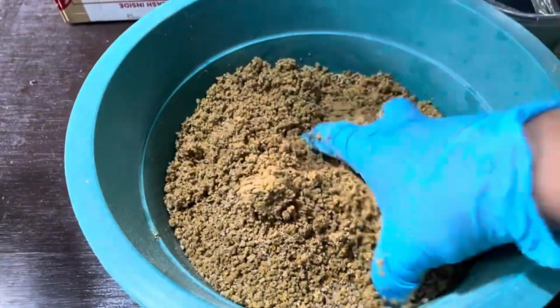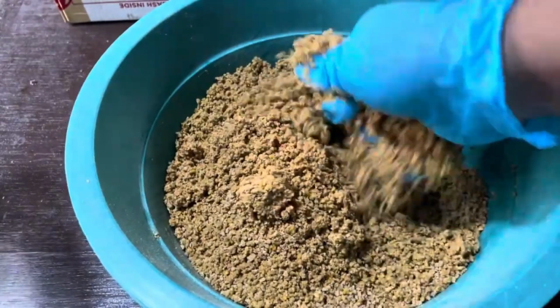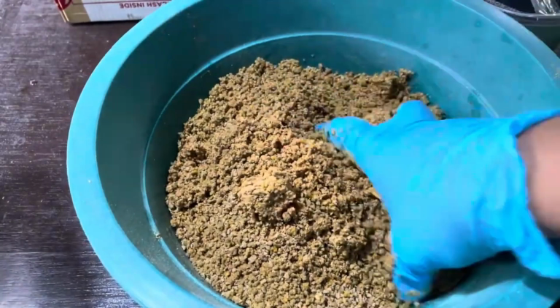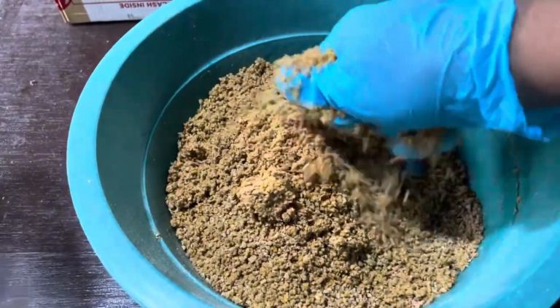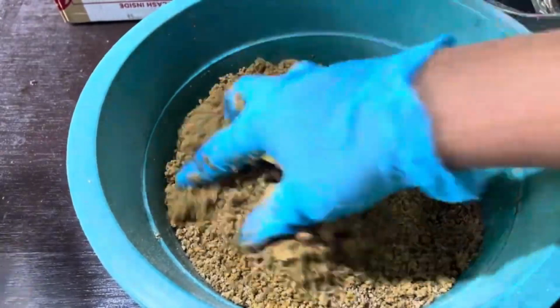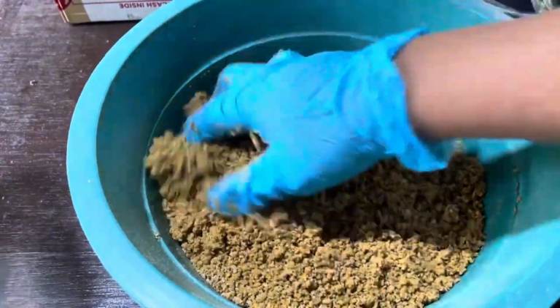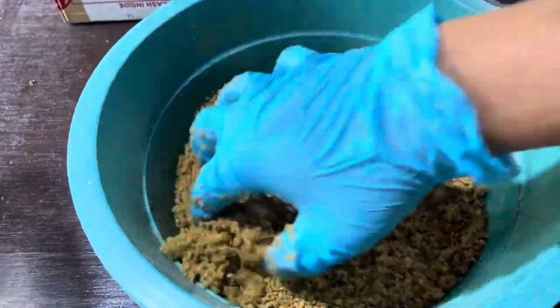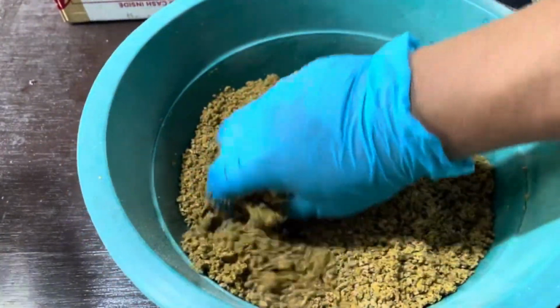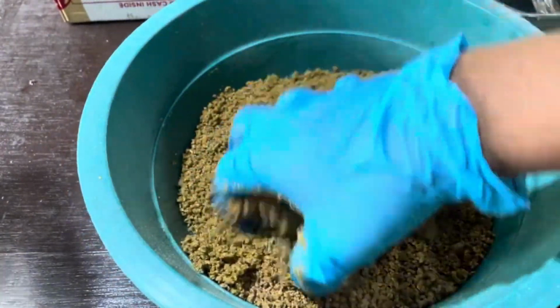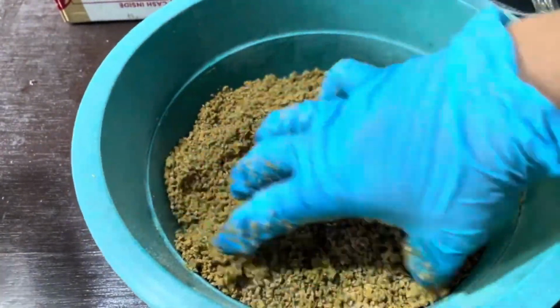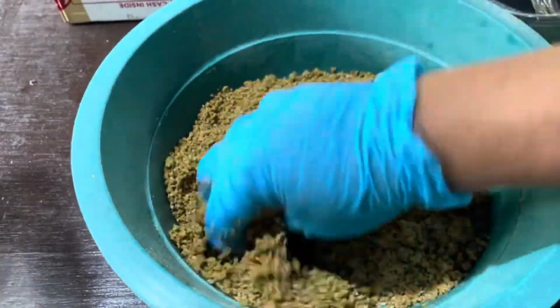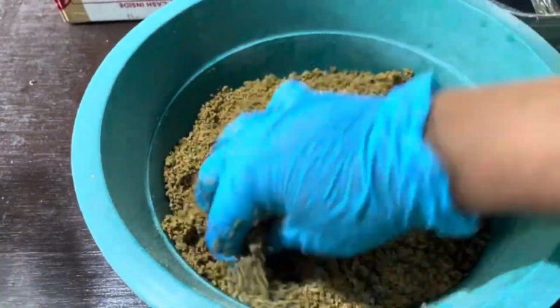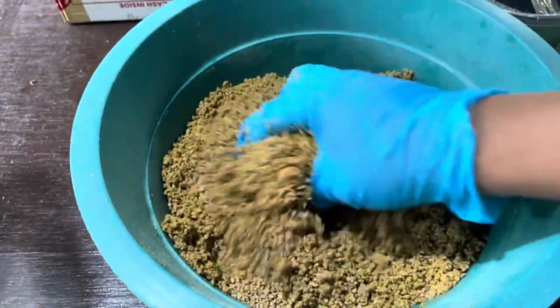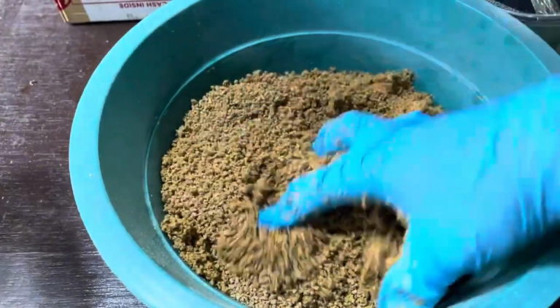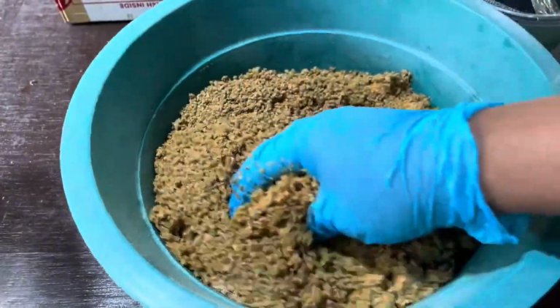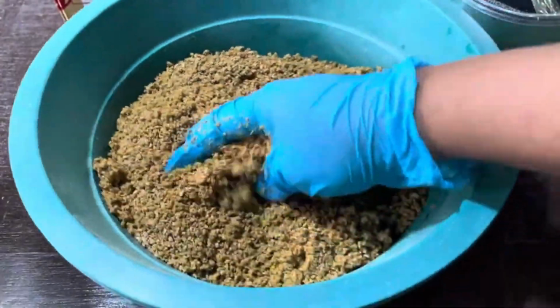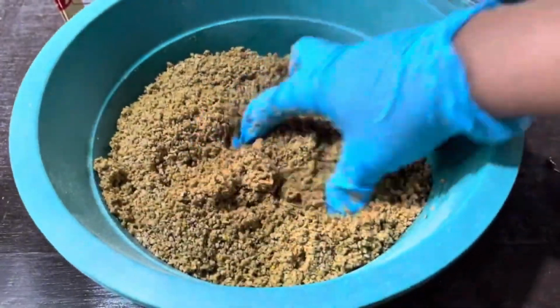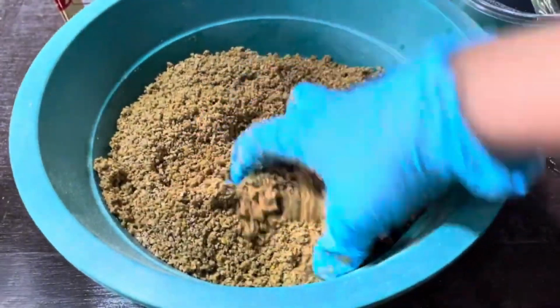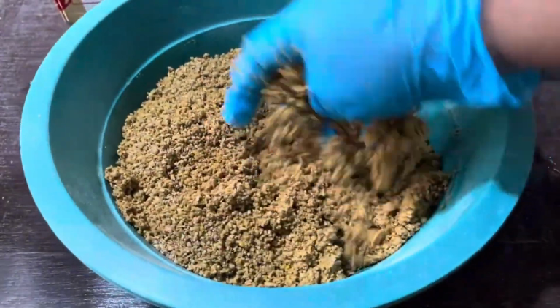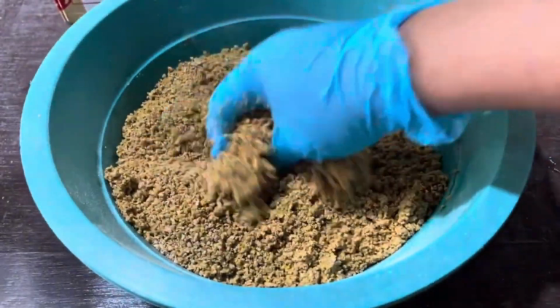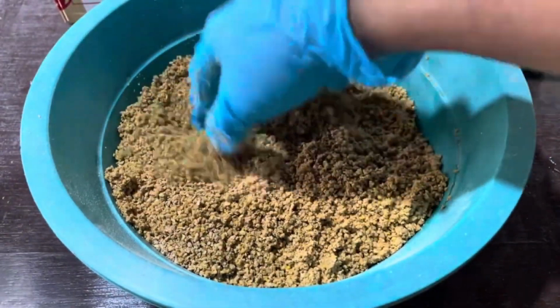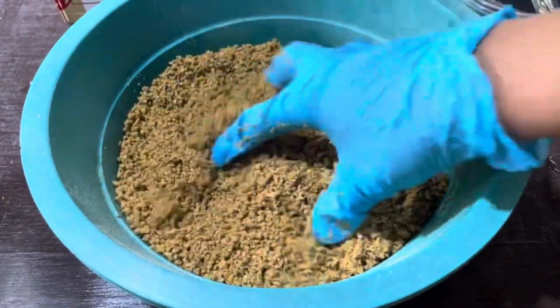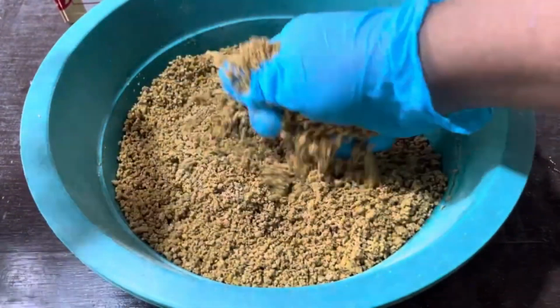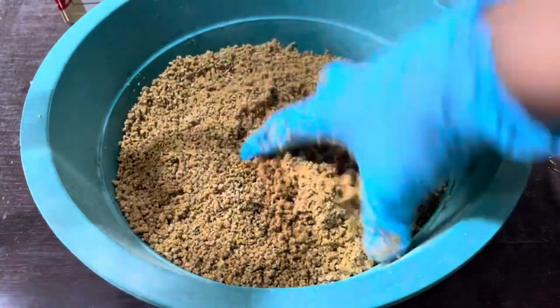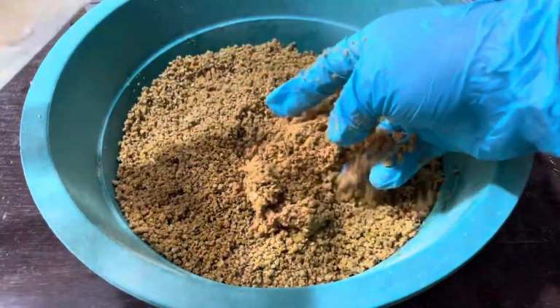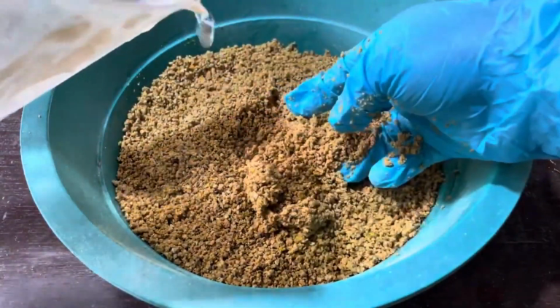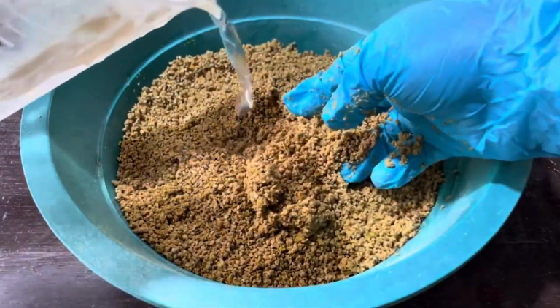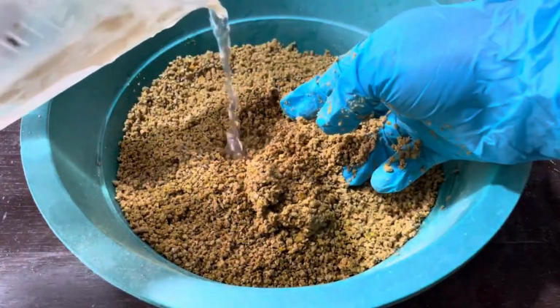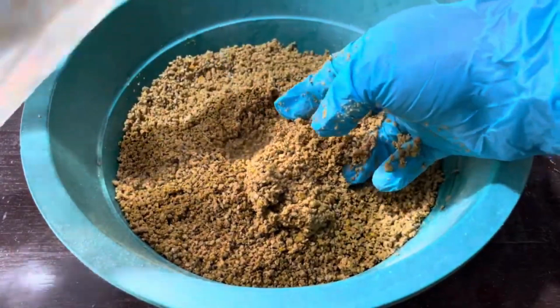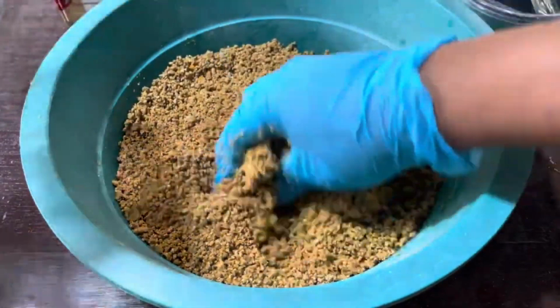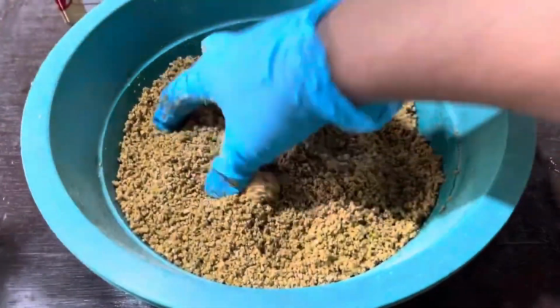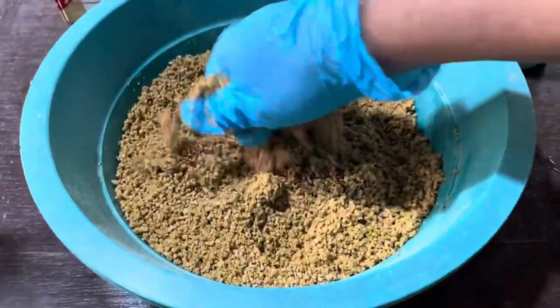Quick tip: if you find the substrate is too wet after mixing, just add a bit more dry chicken manure to balance it out. On the other hand, if it's too dry, add a little more water until you reach the desired consistency.